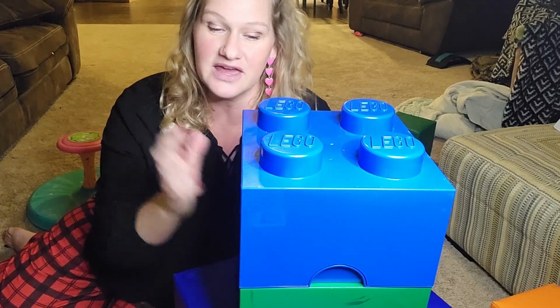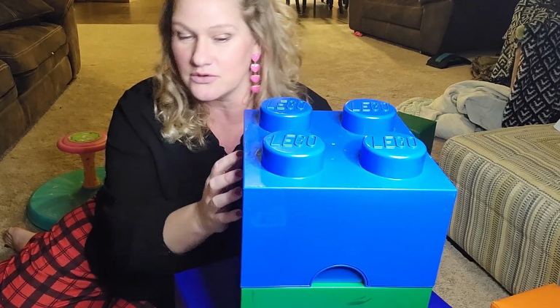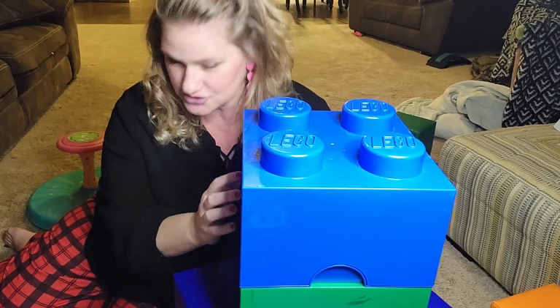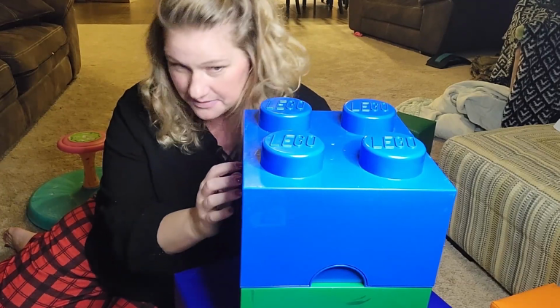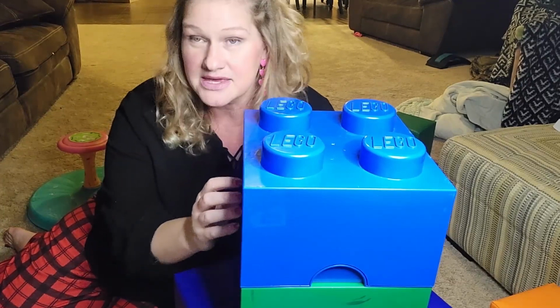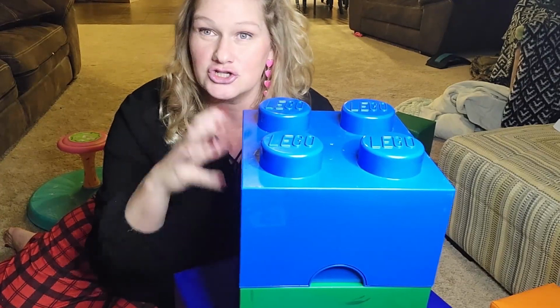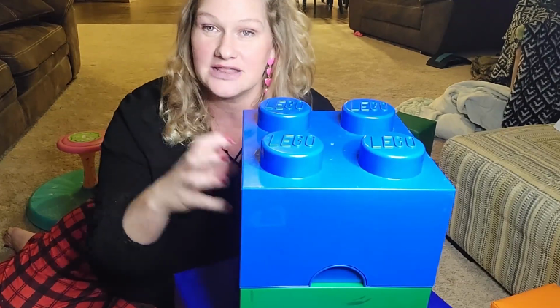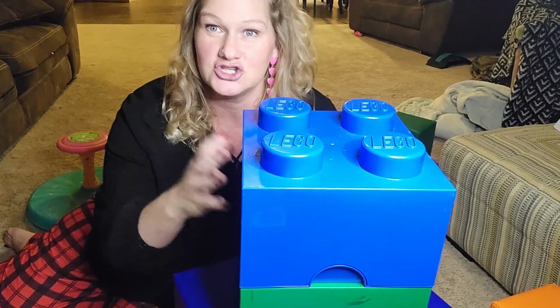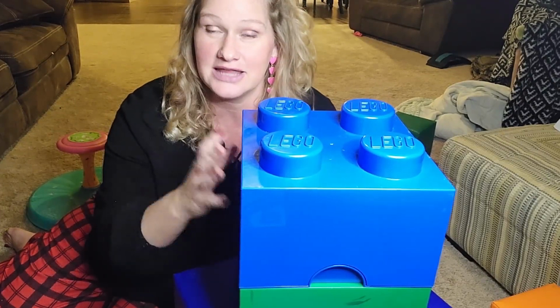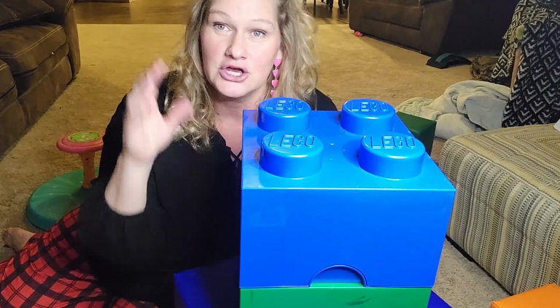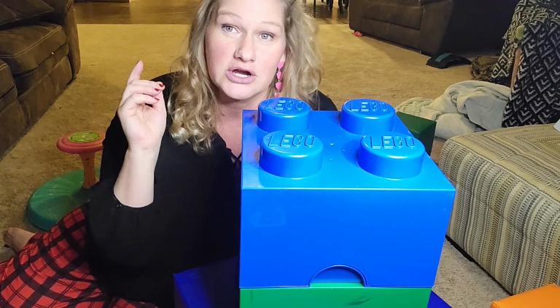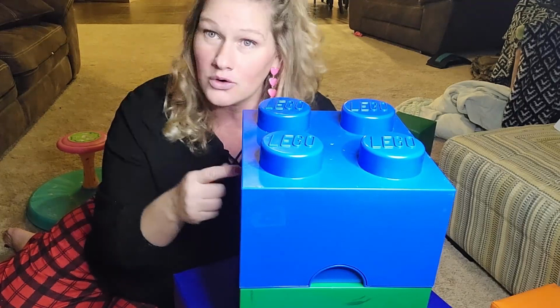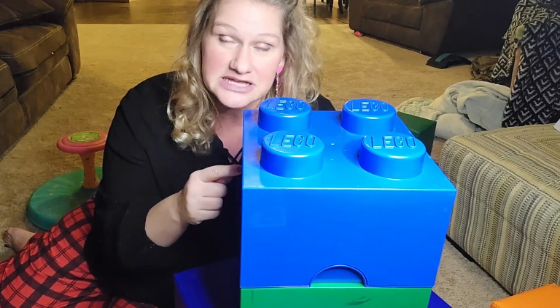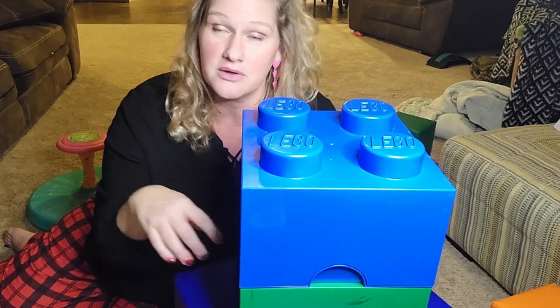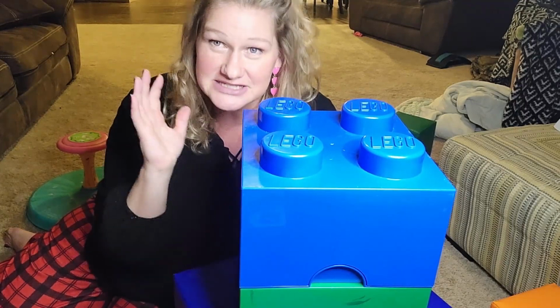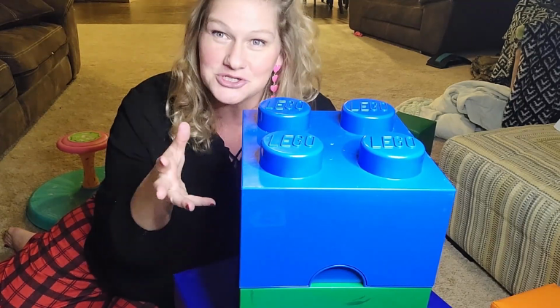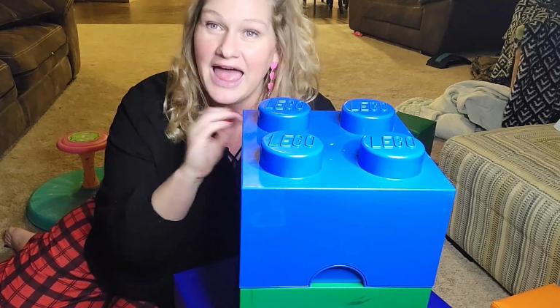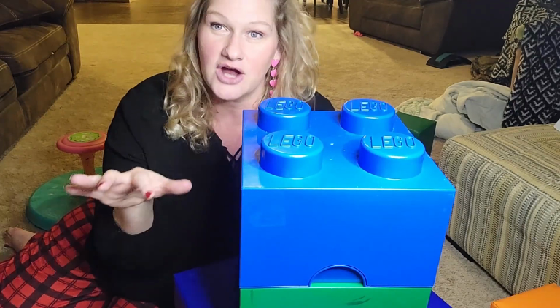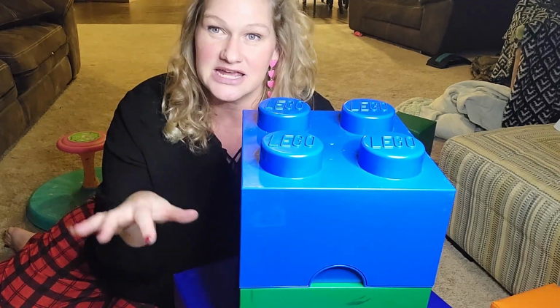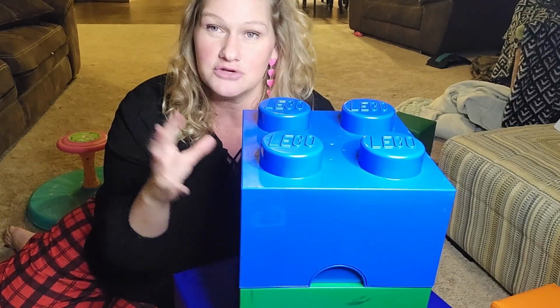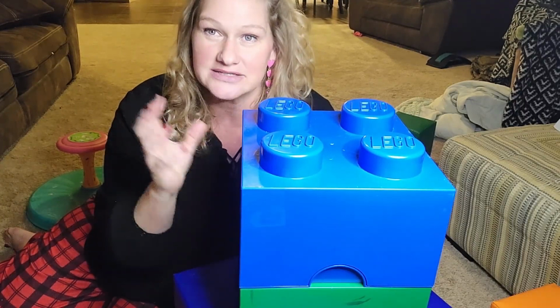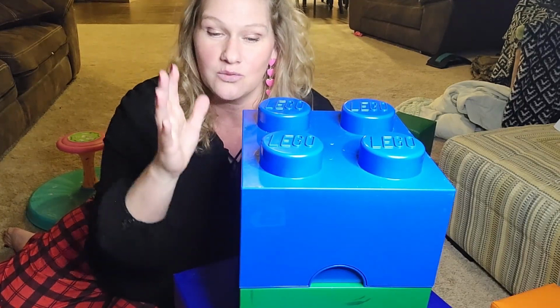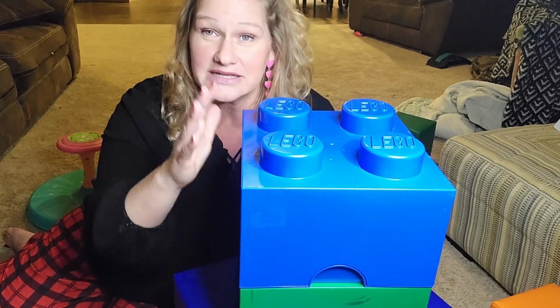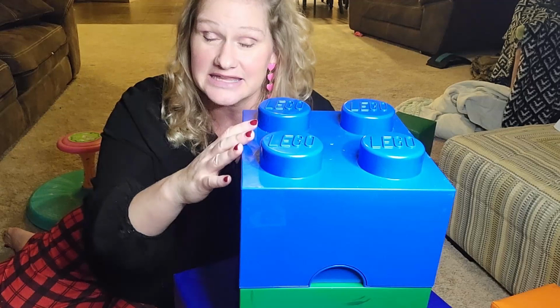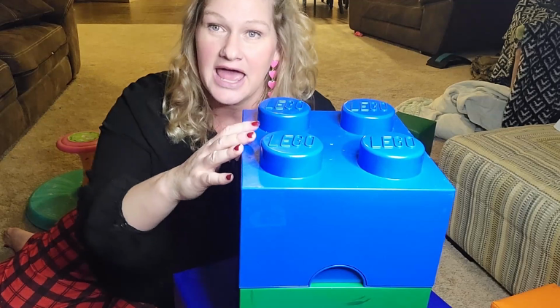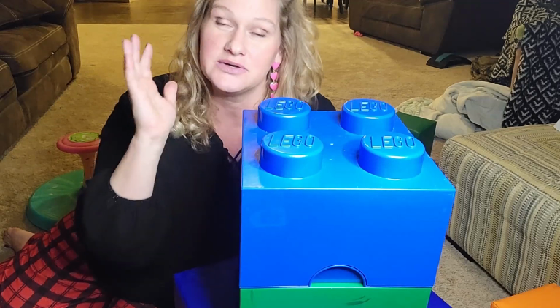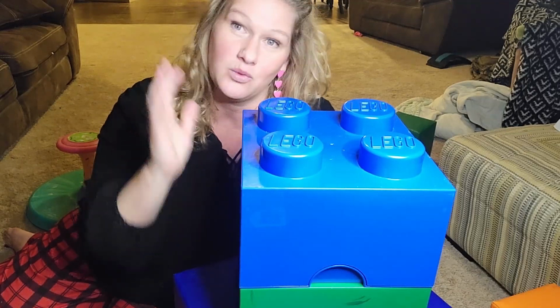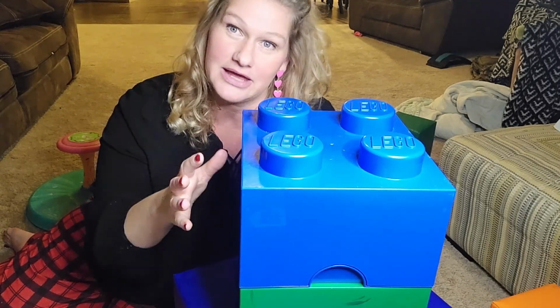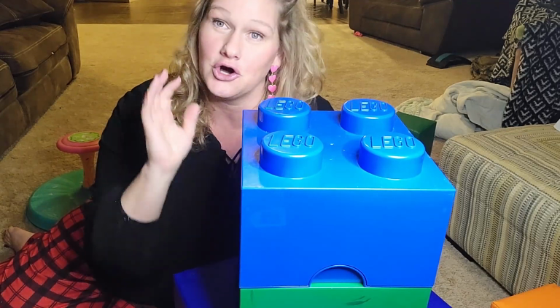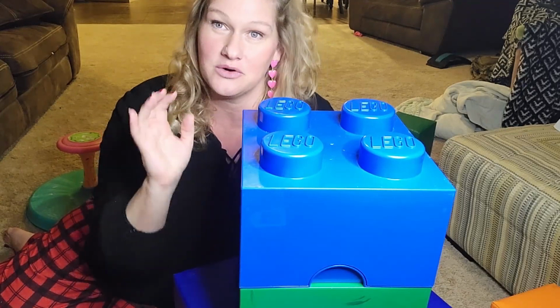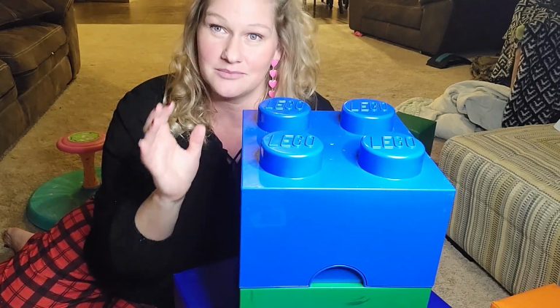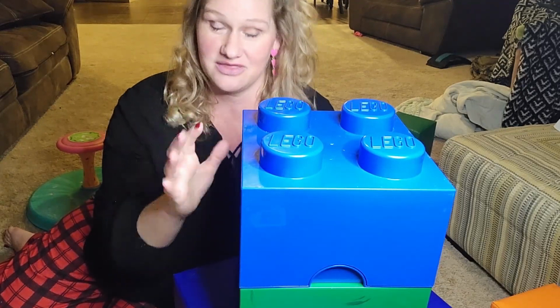These Lego containers are awesome because they are just like giant Legos. So they're totally distinguishable and unmistakable. You know exactly what is in this, and you know exactly where the Legos should go when you are done playing with them.